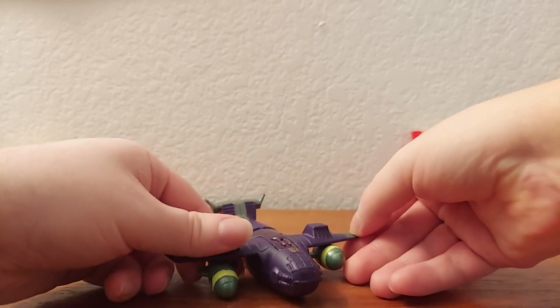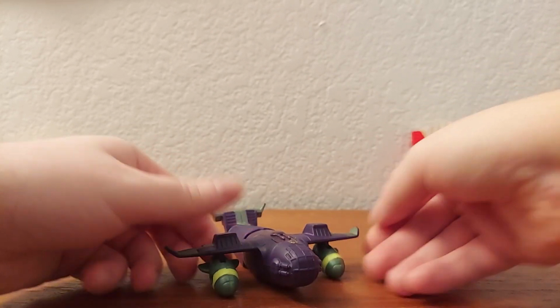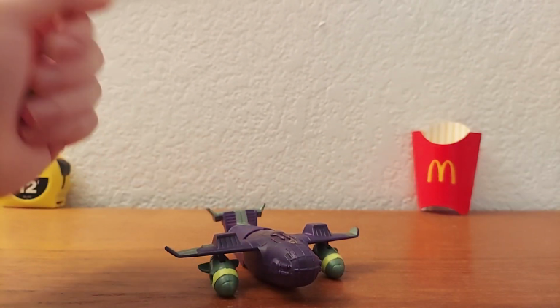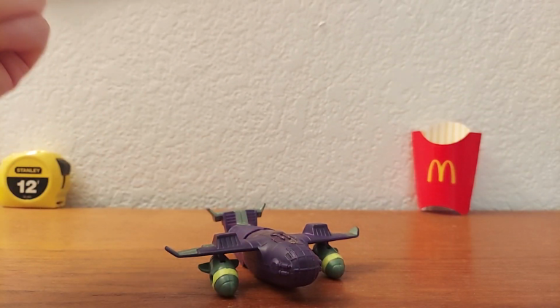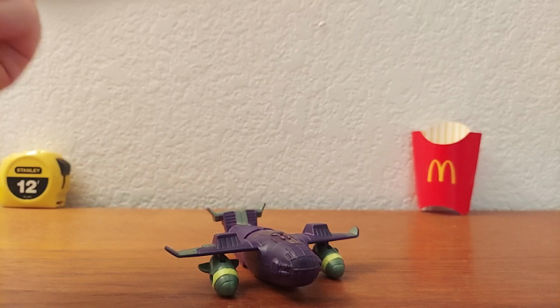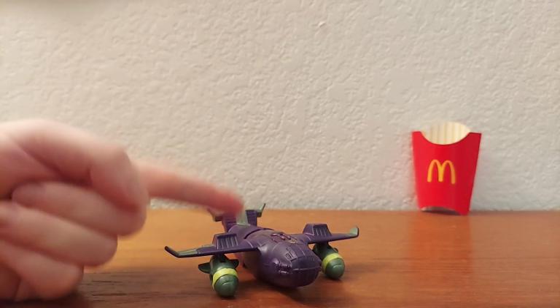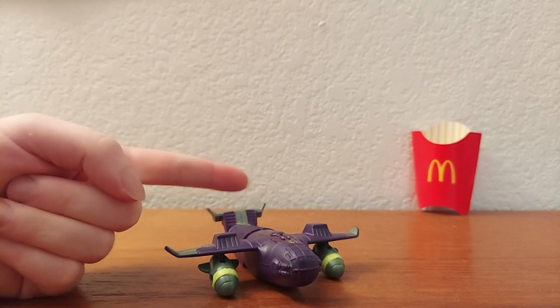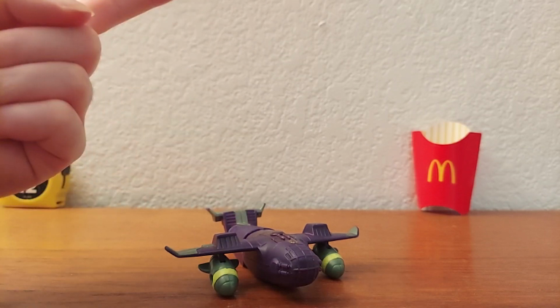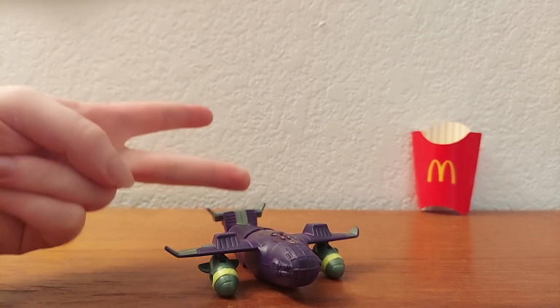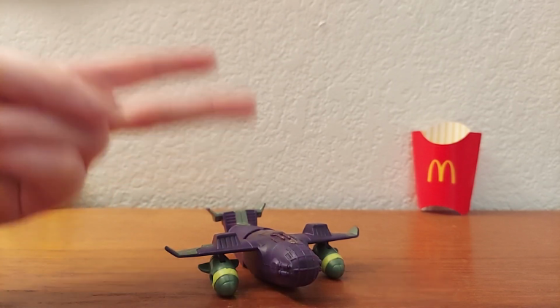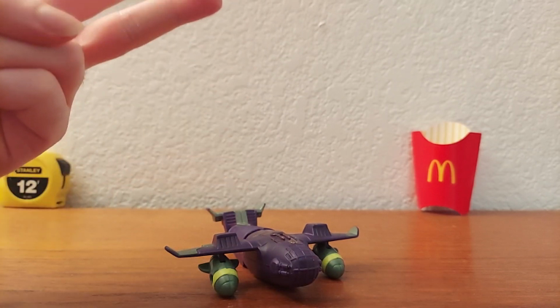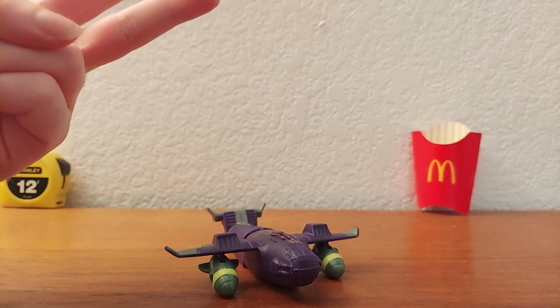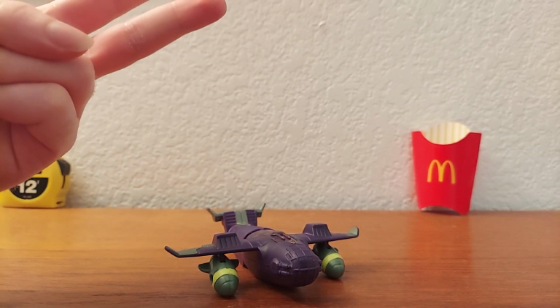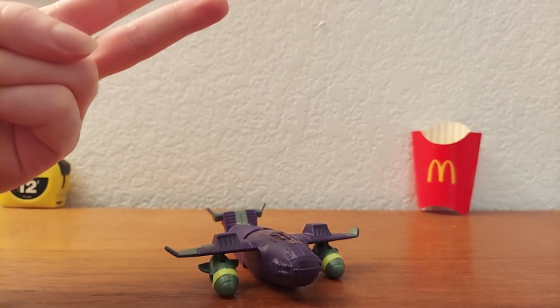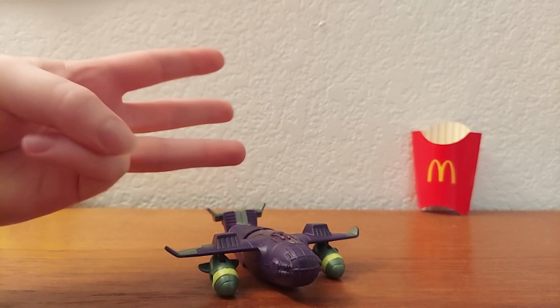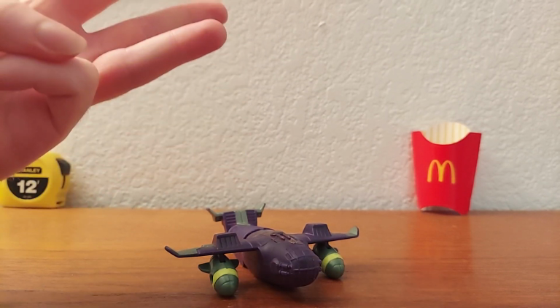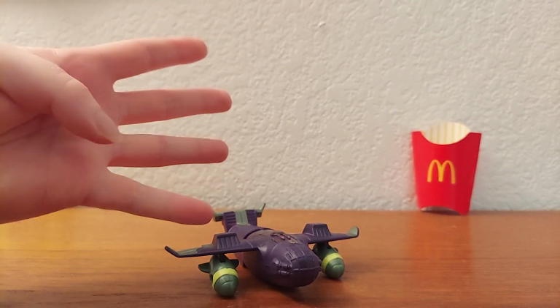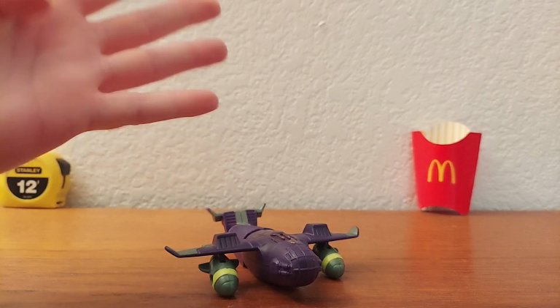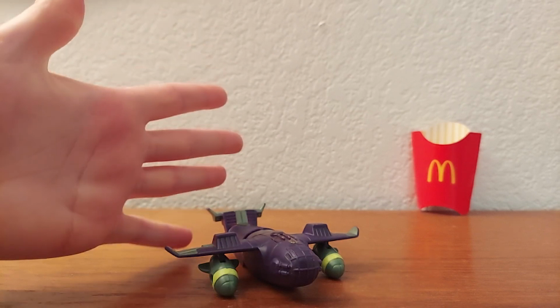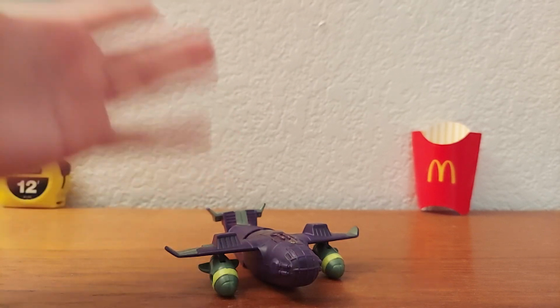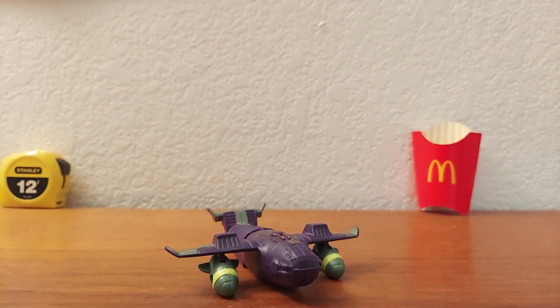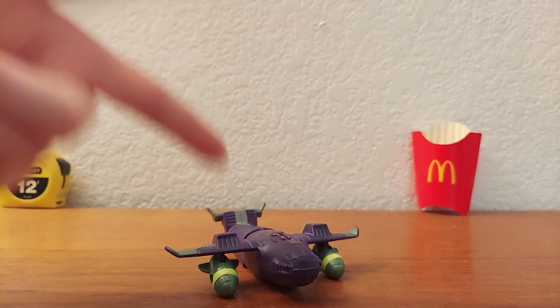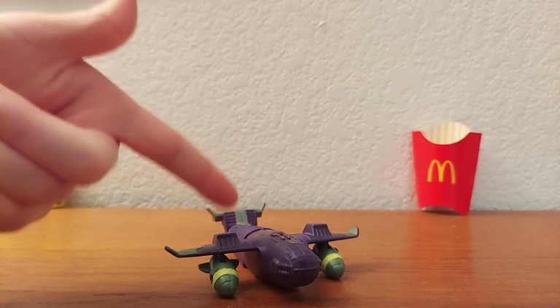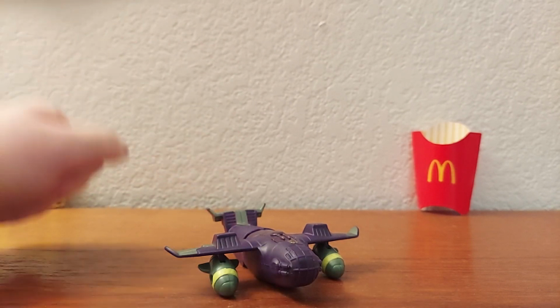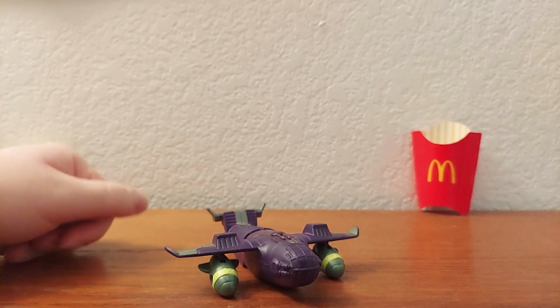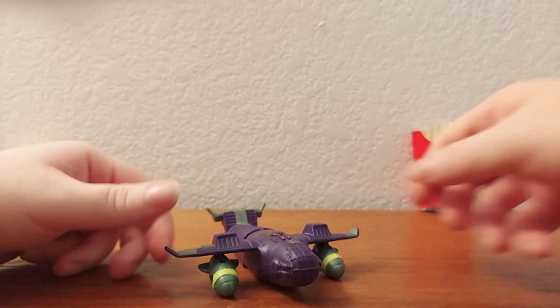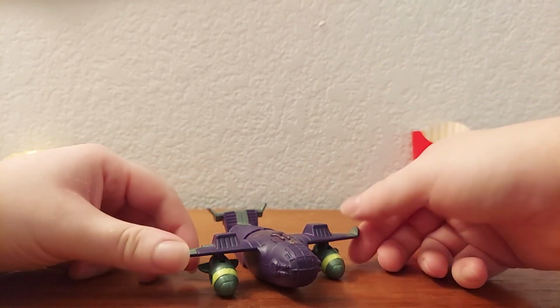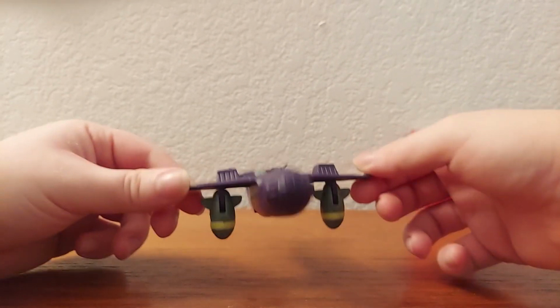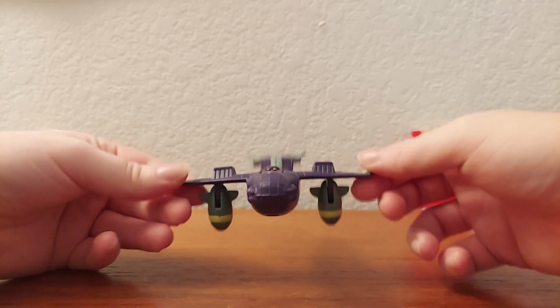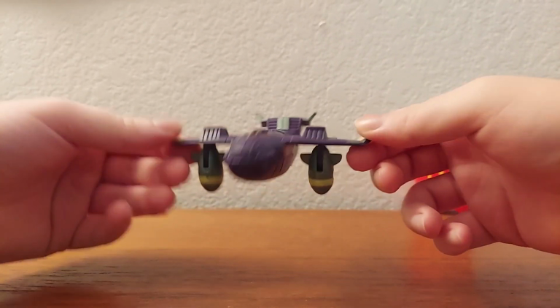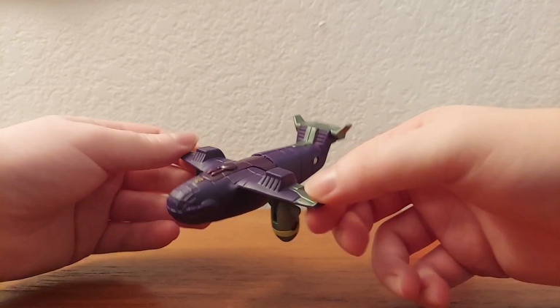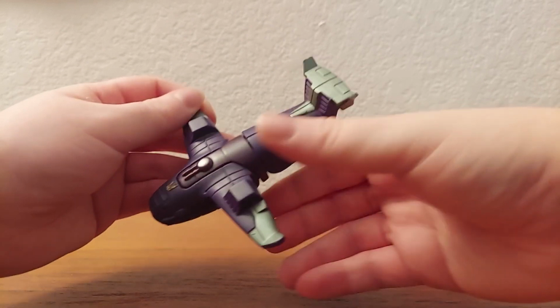In total they made Optimus, Megatron, Starscream, Ratchet, Bumblebee, and this guy. But I only have this guy, and that's what we're going to talk about.